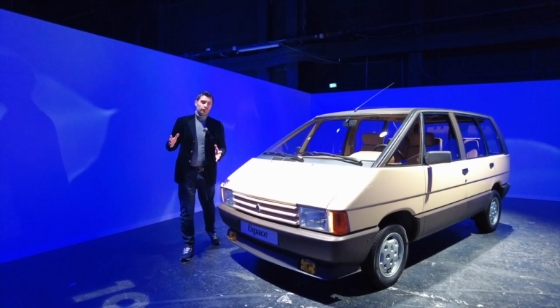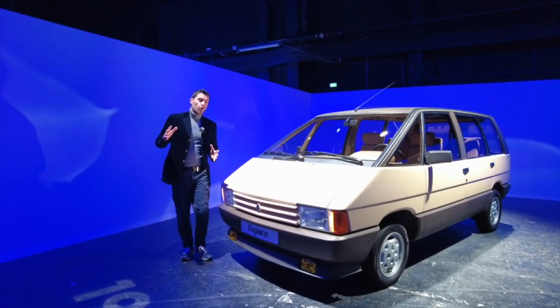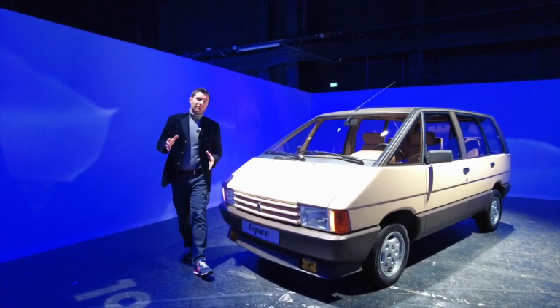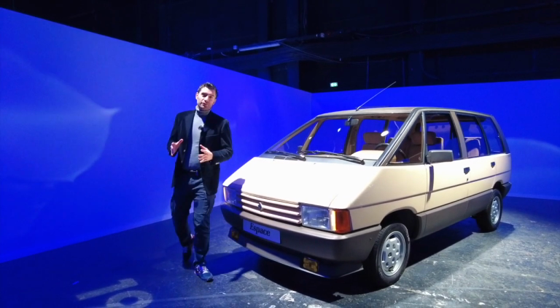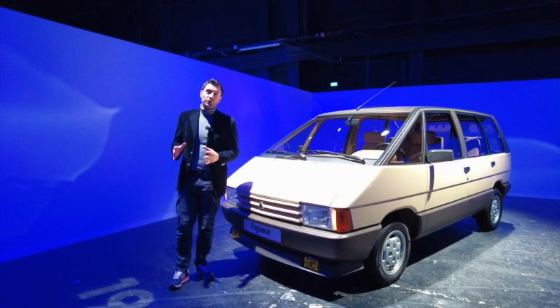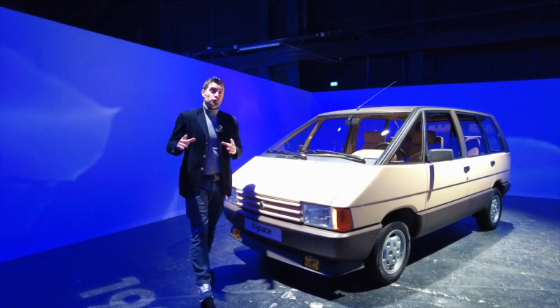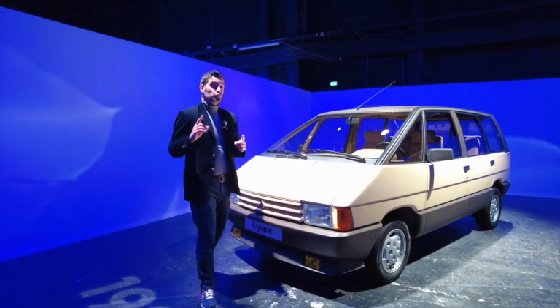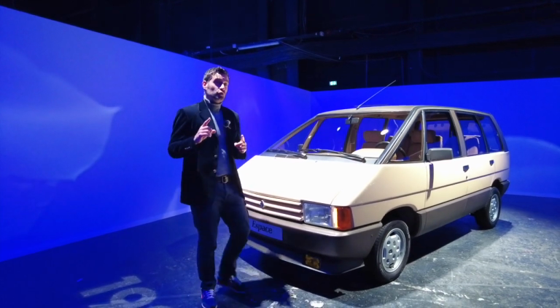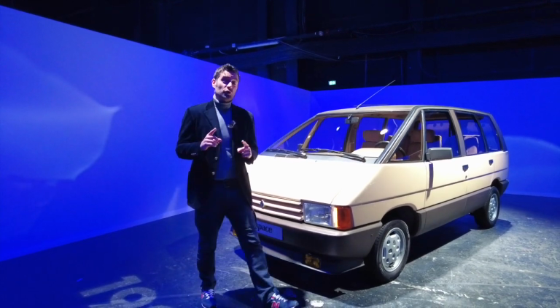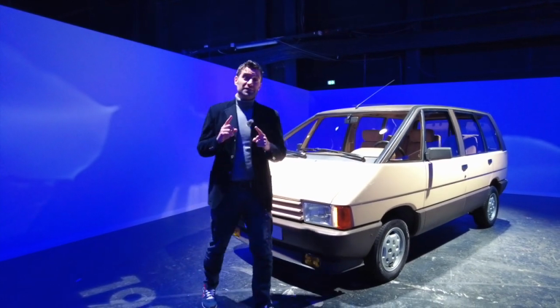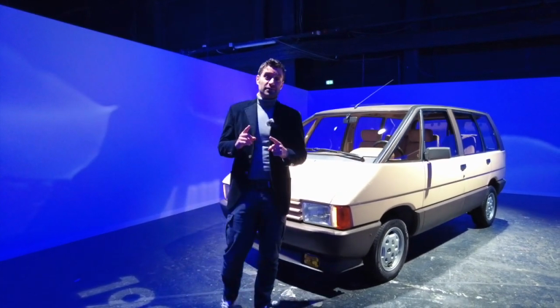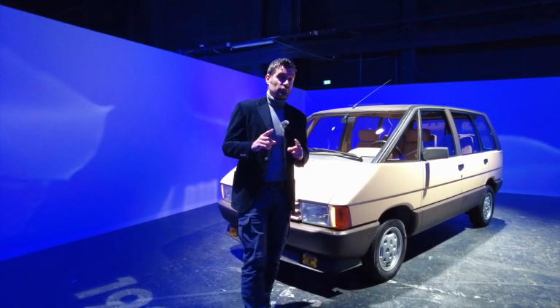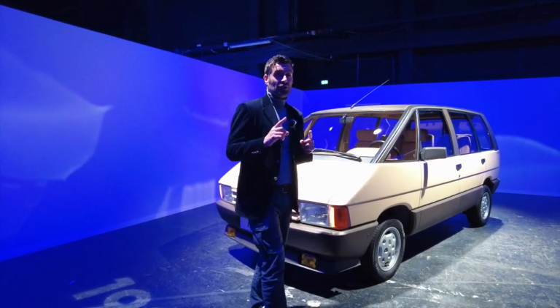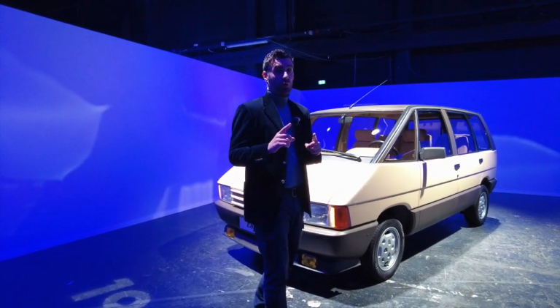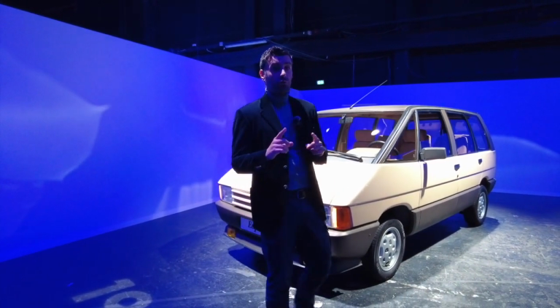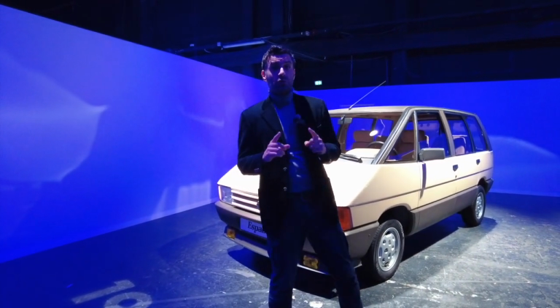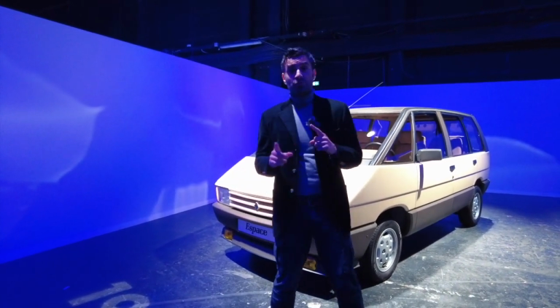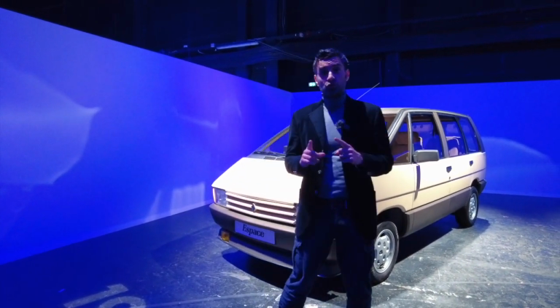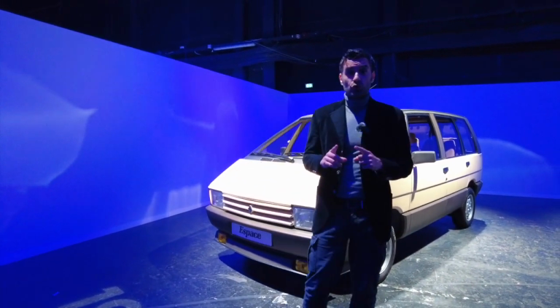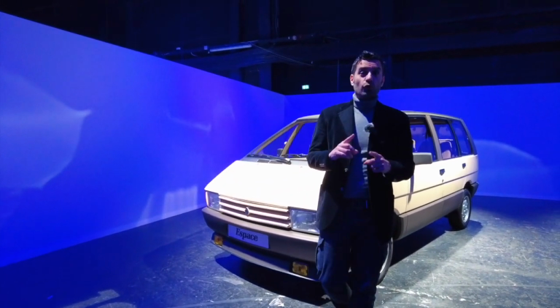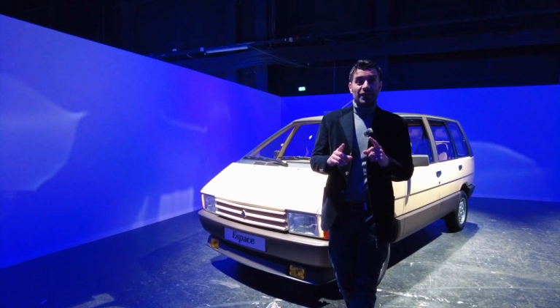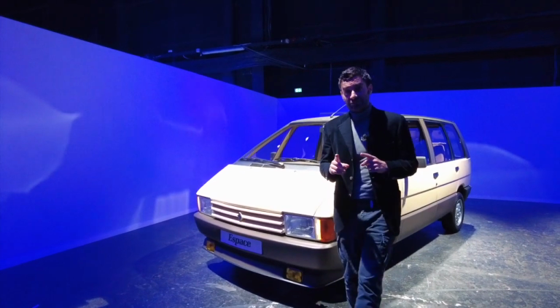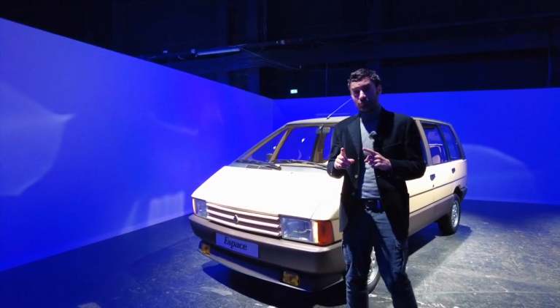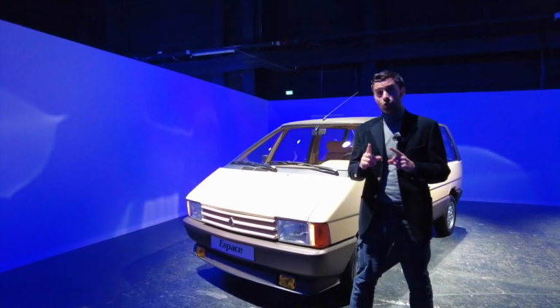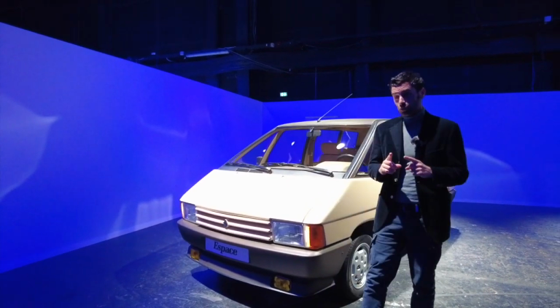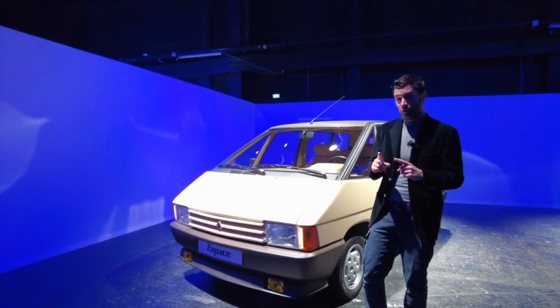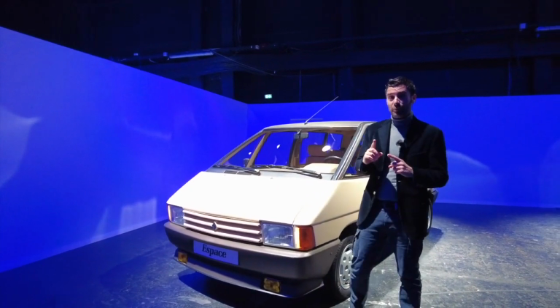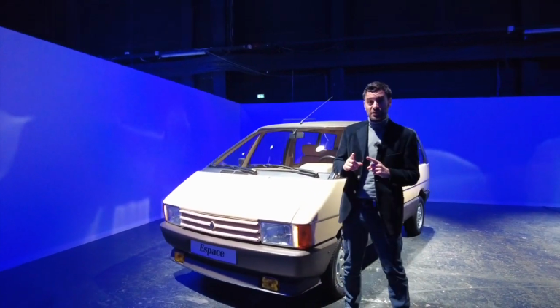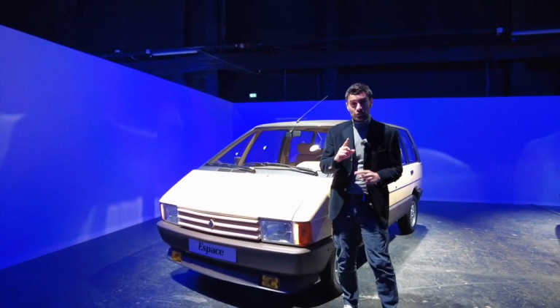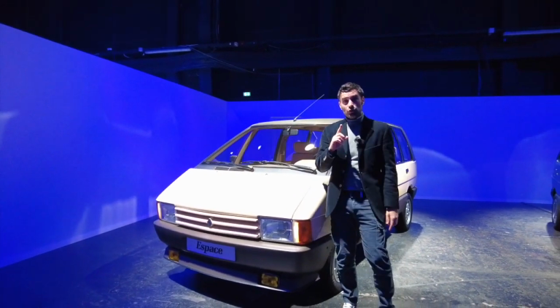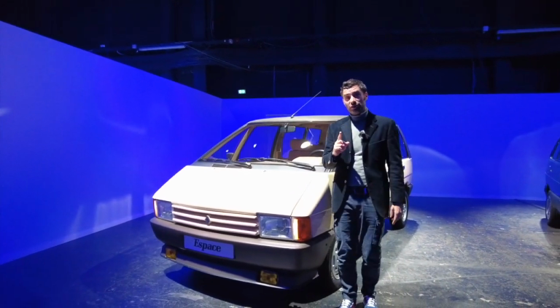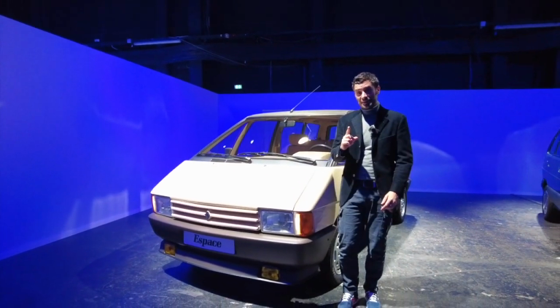Bienvenue à Aubervilliers. On est au studio 217. Généralement, c'est plutôt un studio où on fait de la télévision. Mais aujourd'hui, on est pour la présentation du nouvel espace.